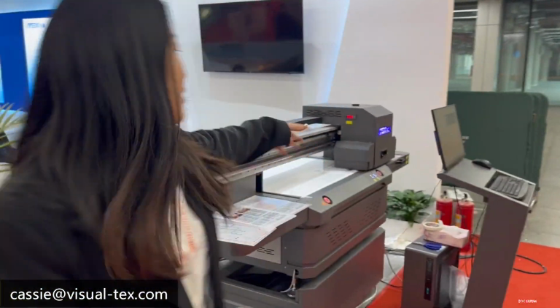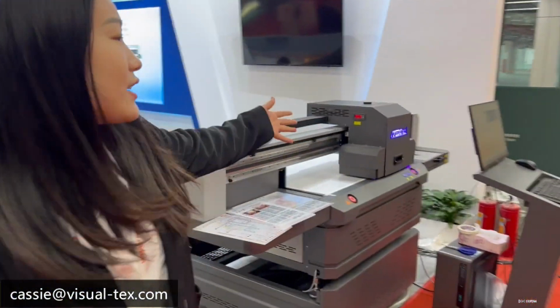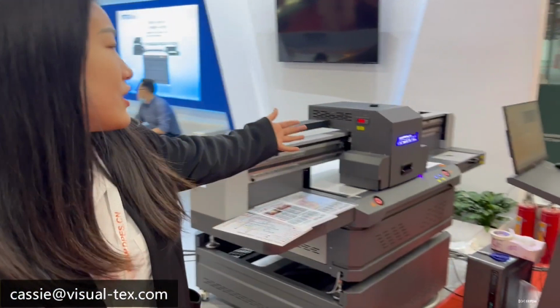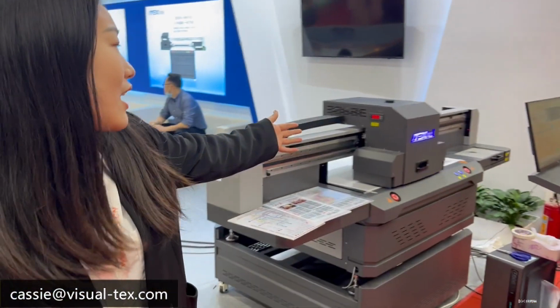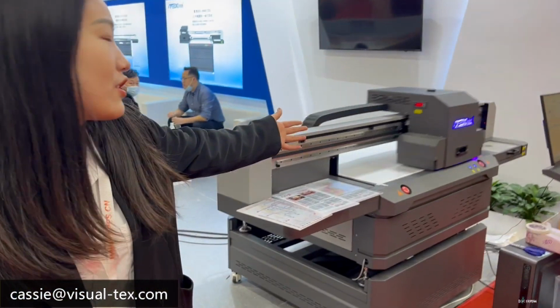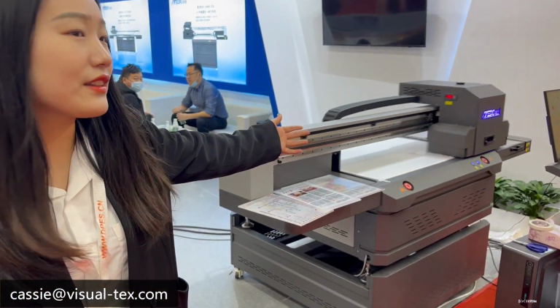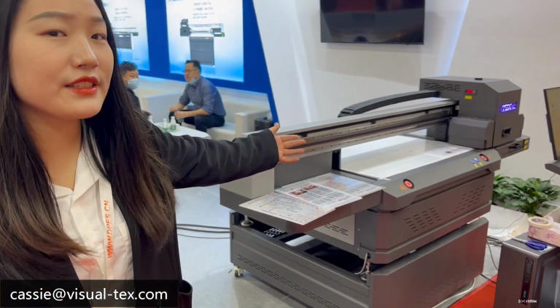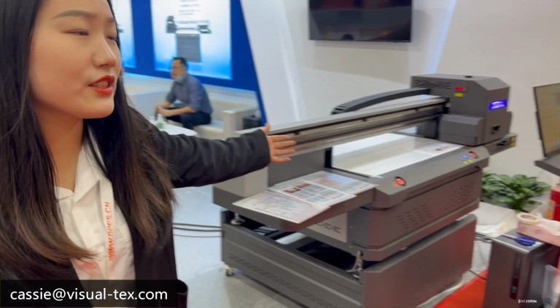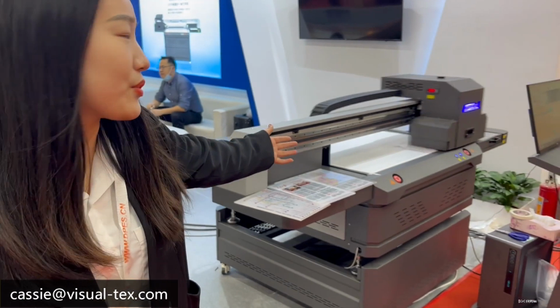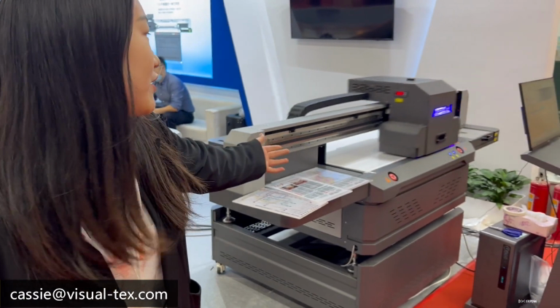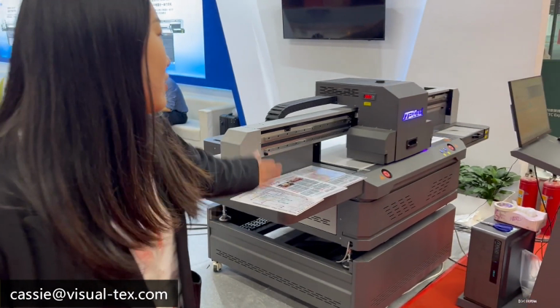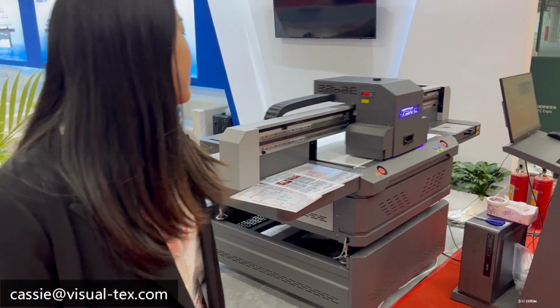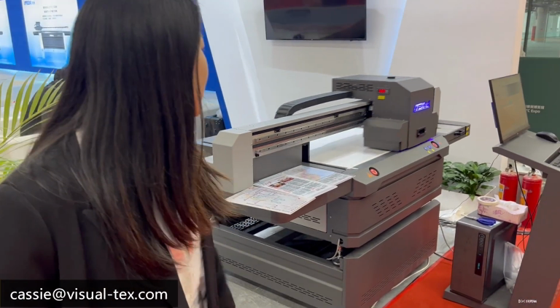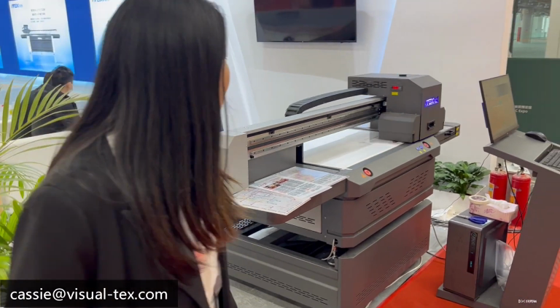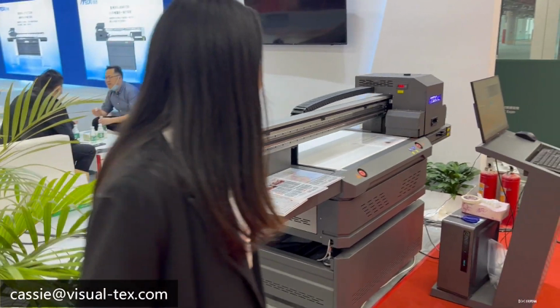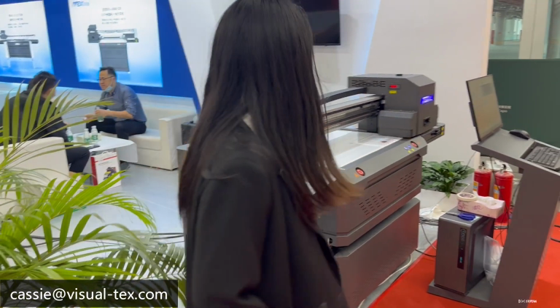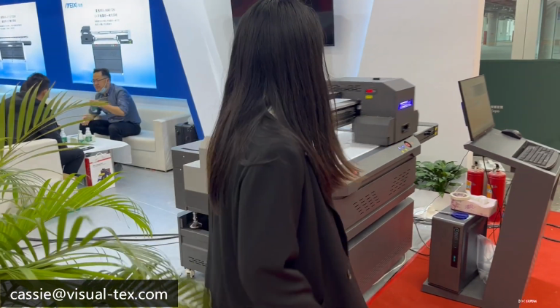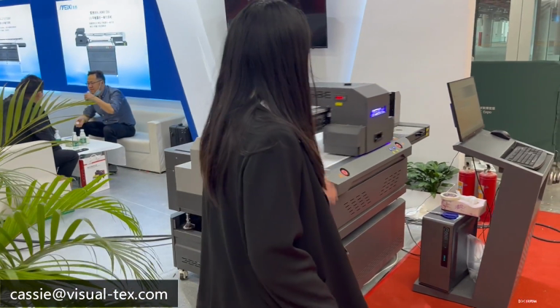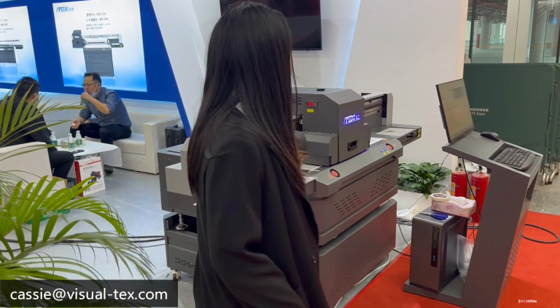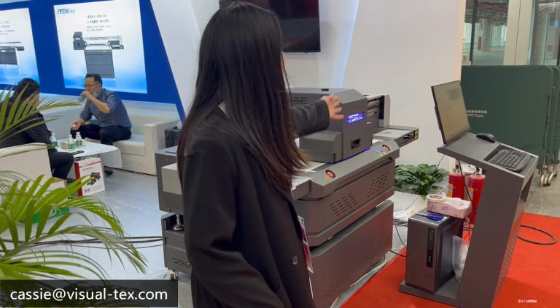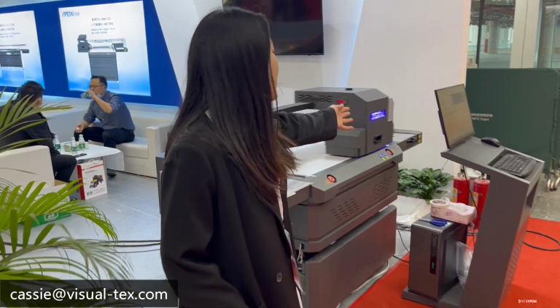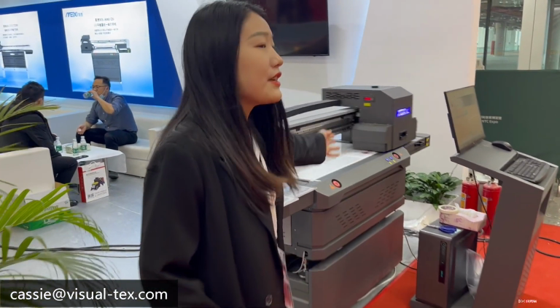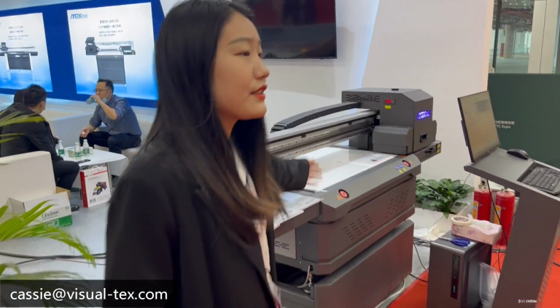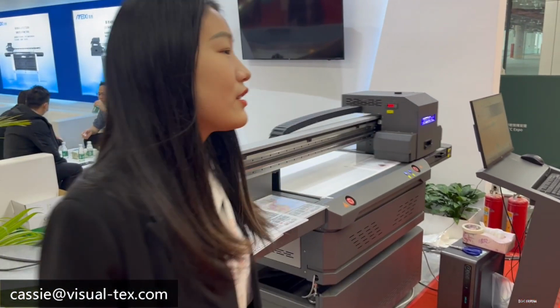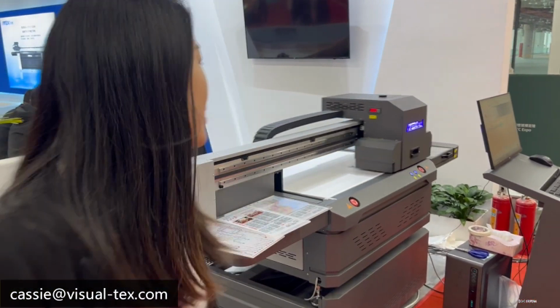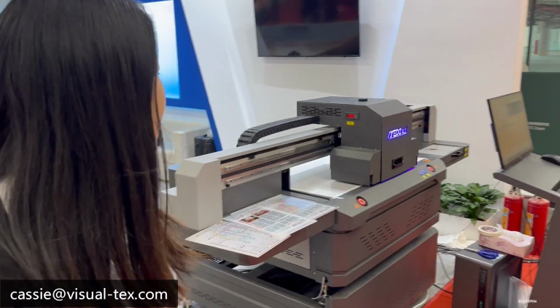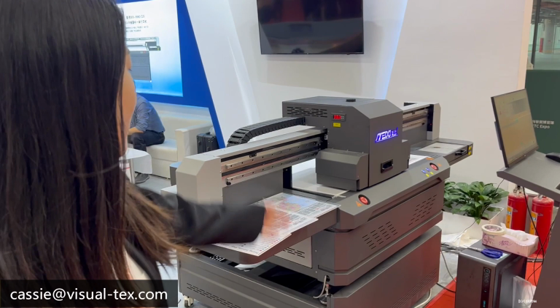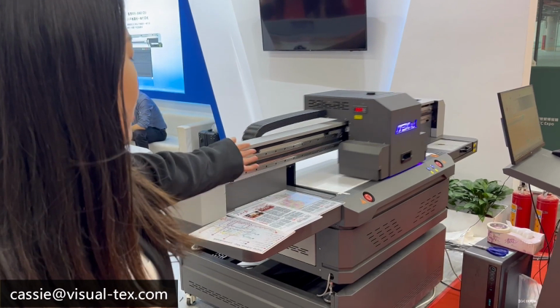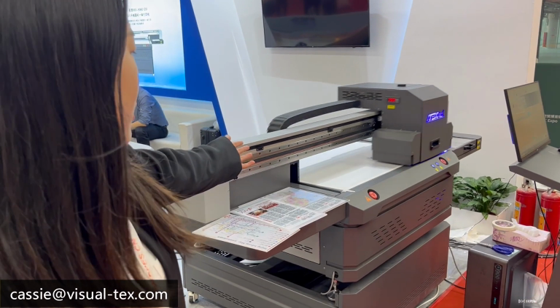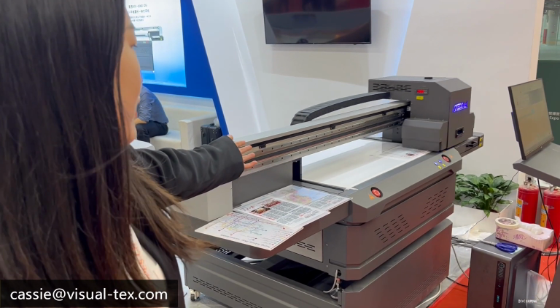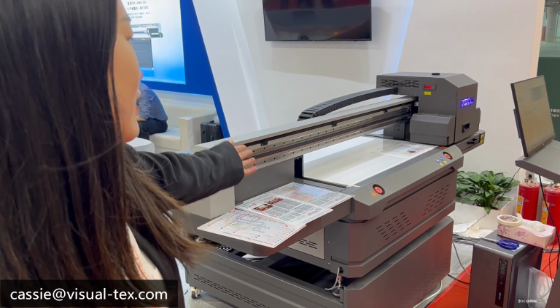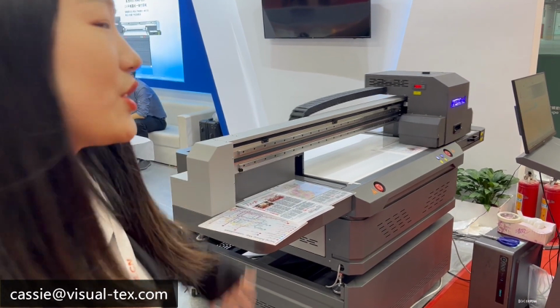This is our 1960 printer. This side is 90 cm and this size is 60 cm.